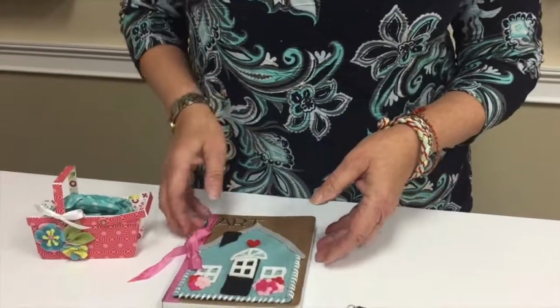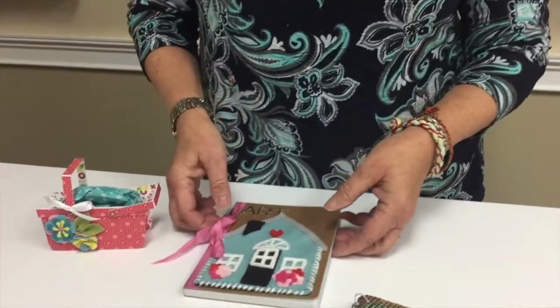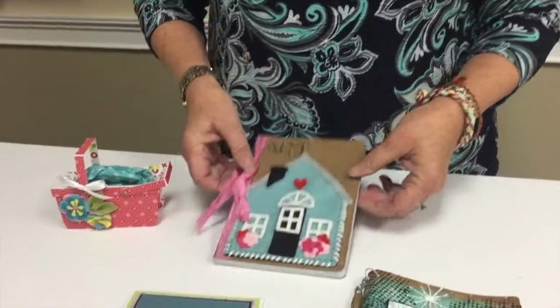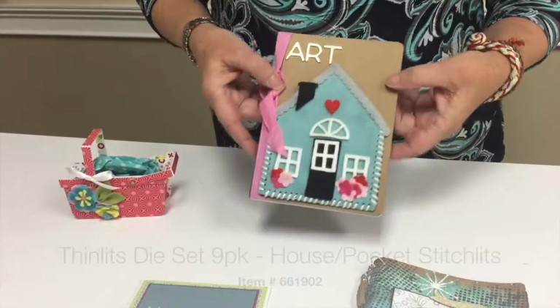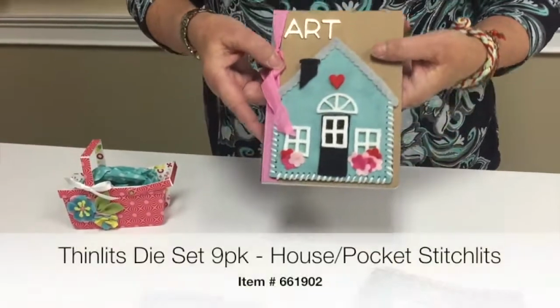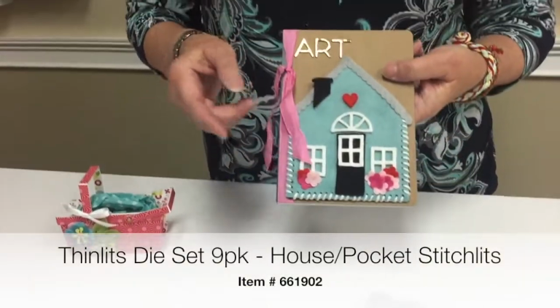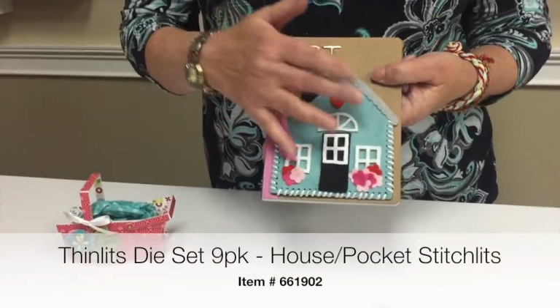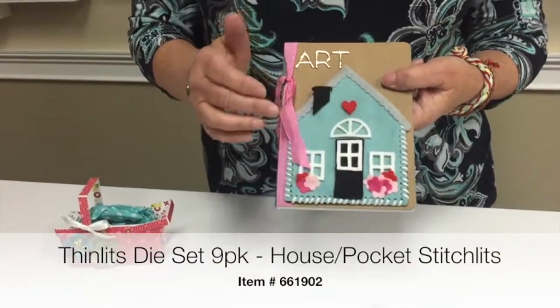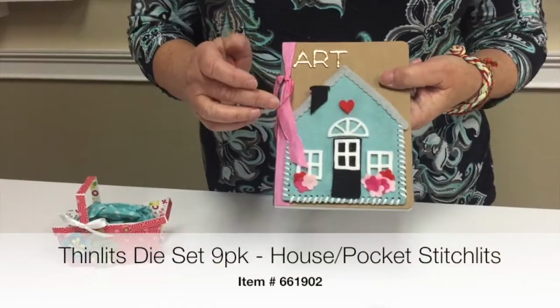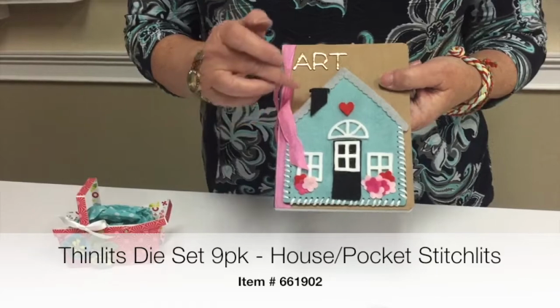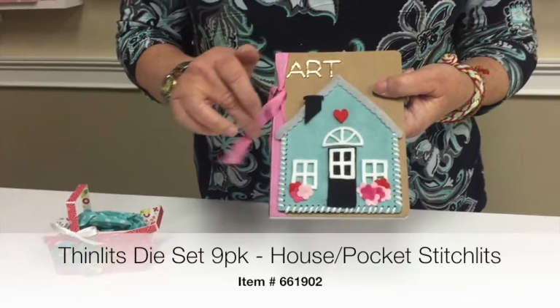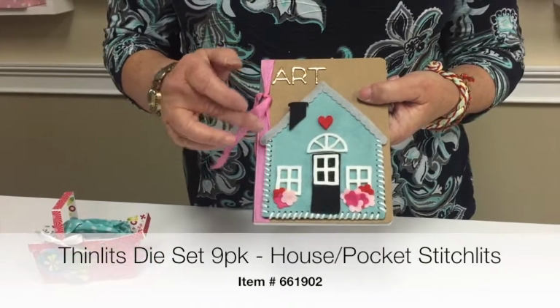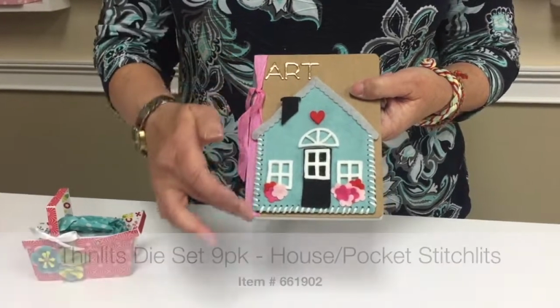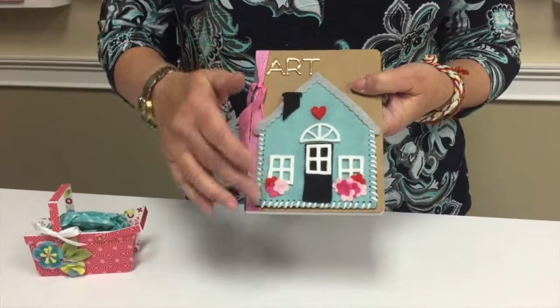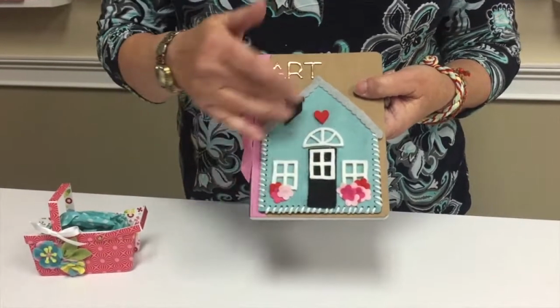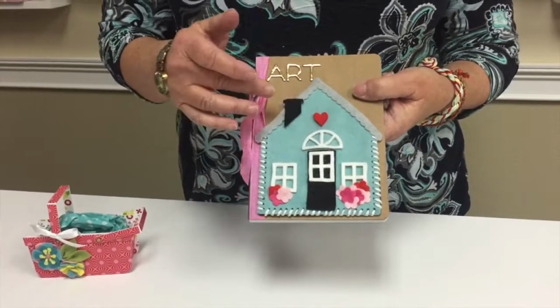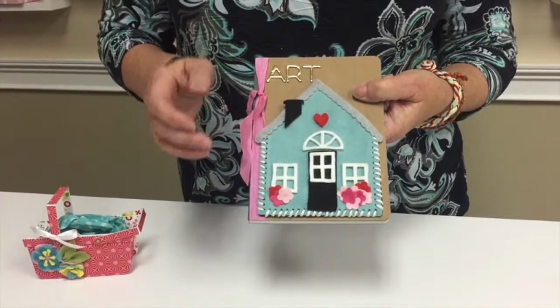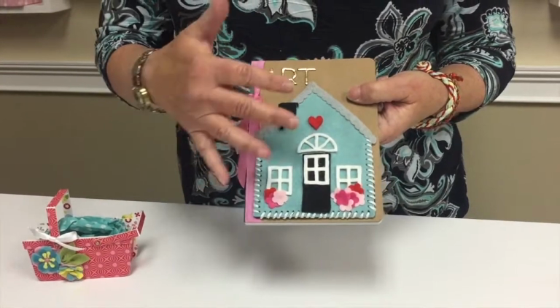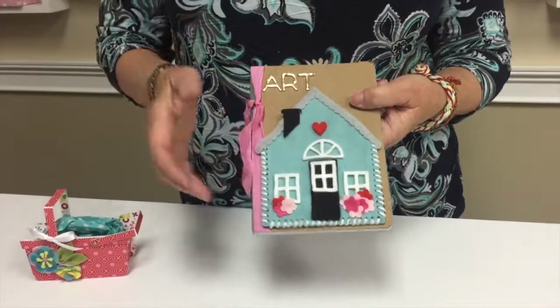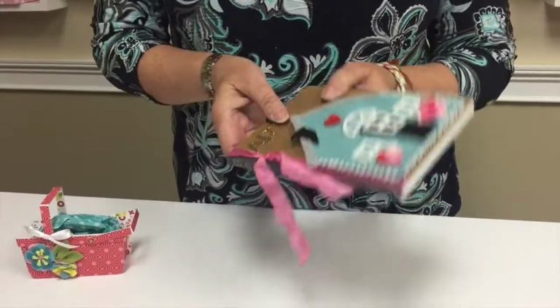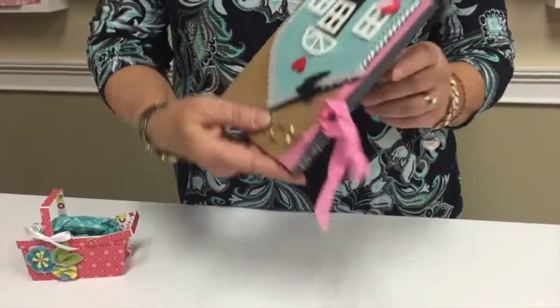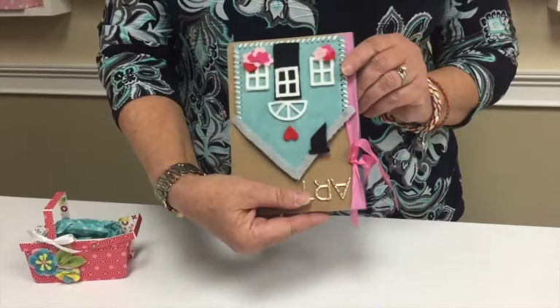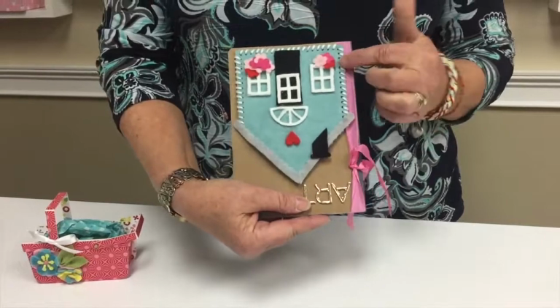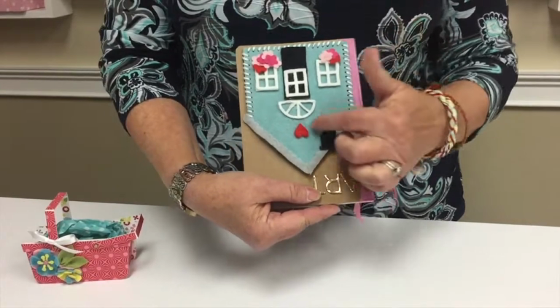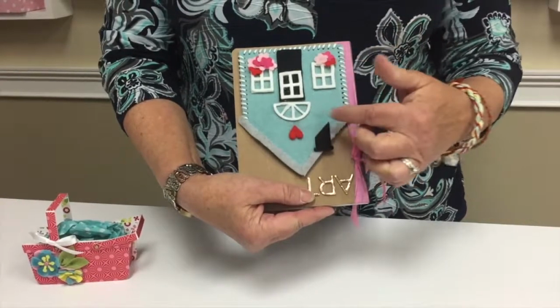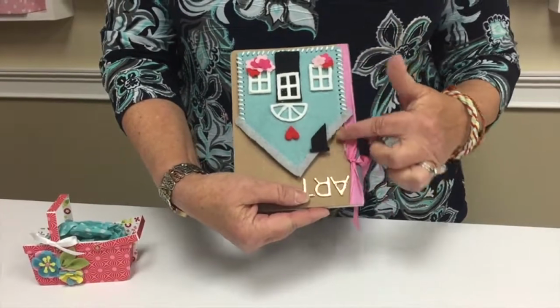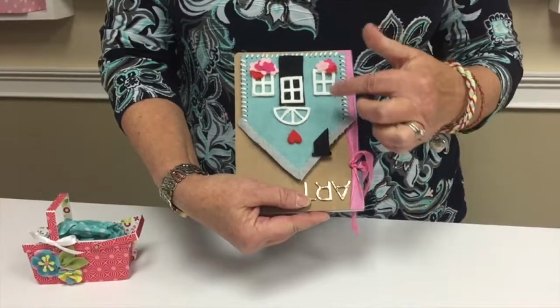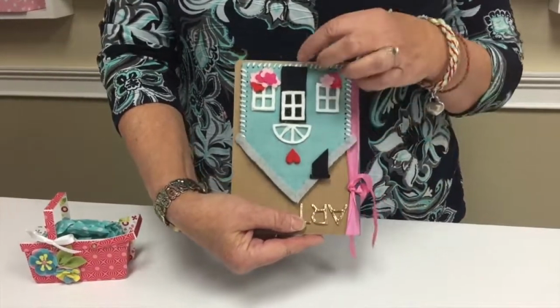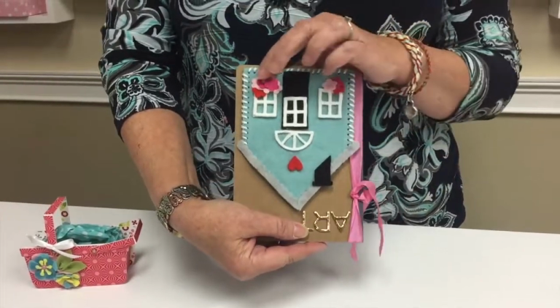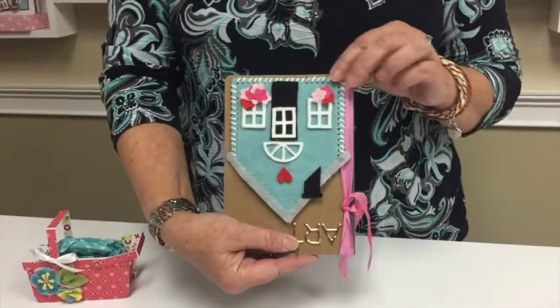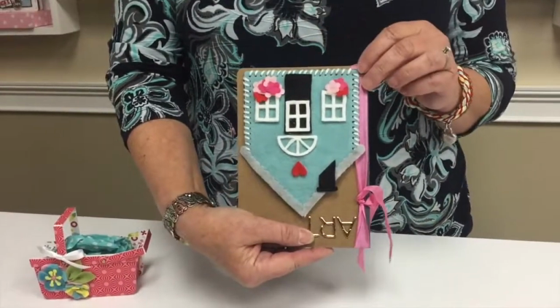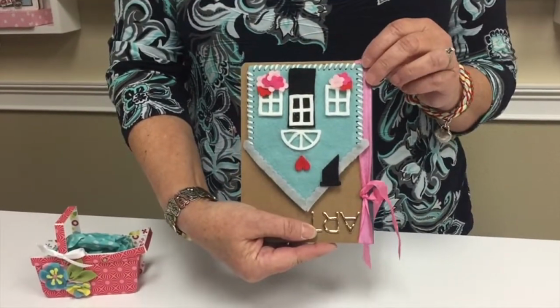This is the house die and this is a really fun one. It's called the house pocket because if you see it this direction it's one thing — it's a house — and if you turn it this way it's a pocket, so you can stitch these together and use them for a little pouch.